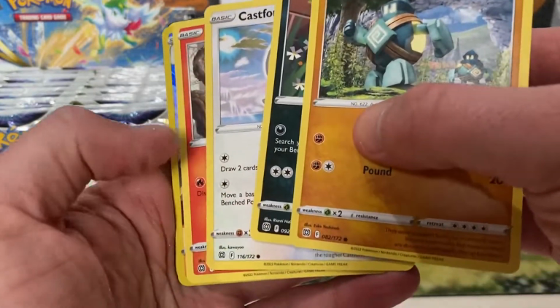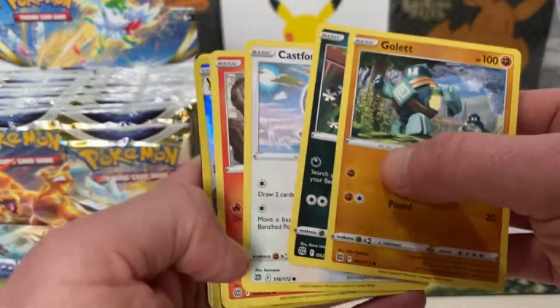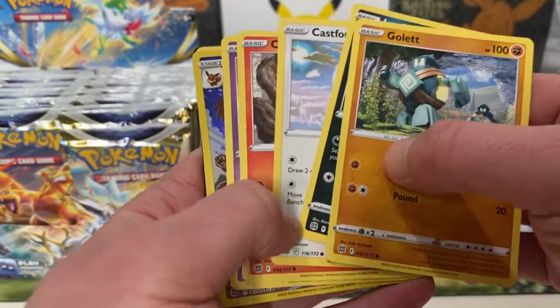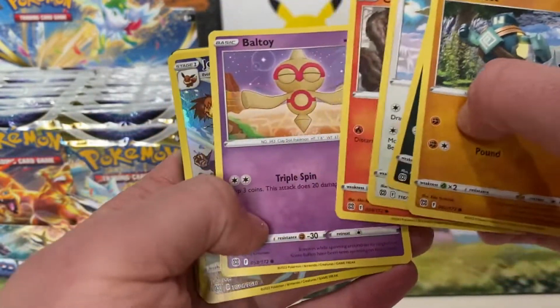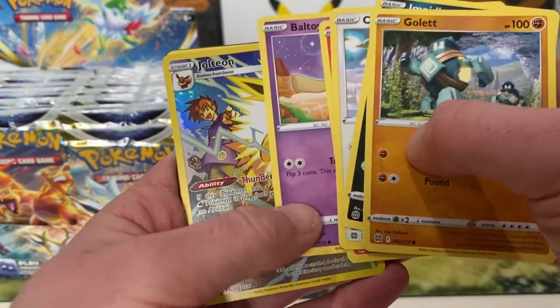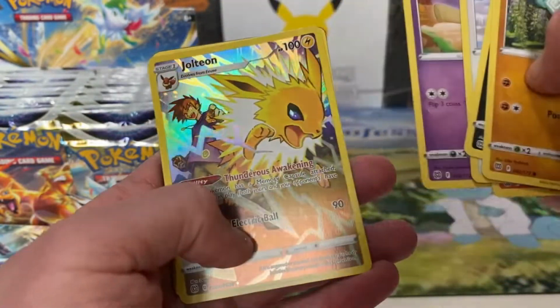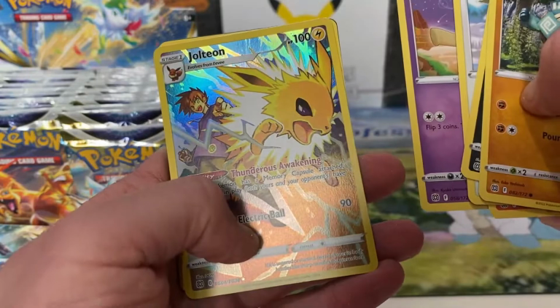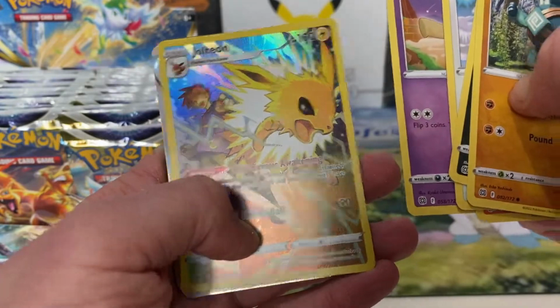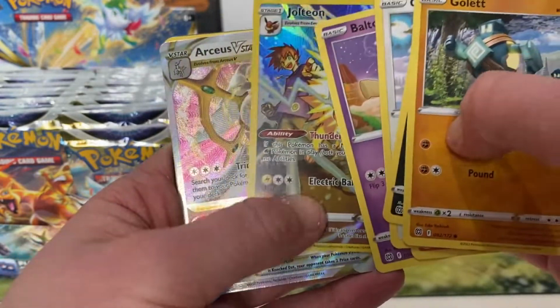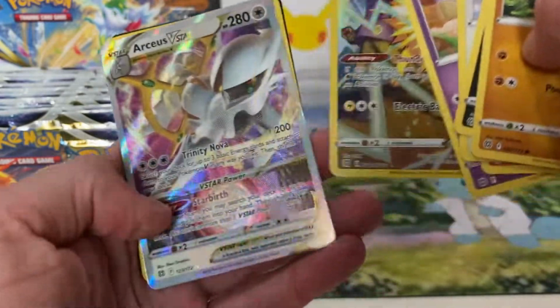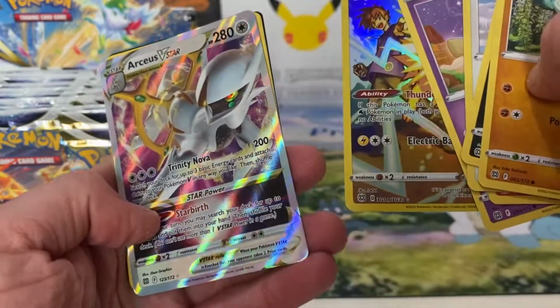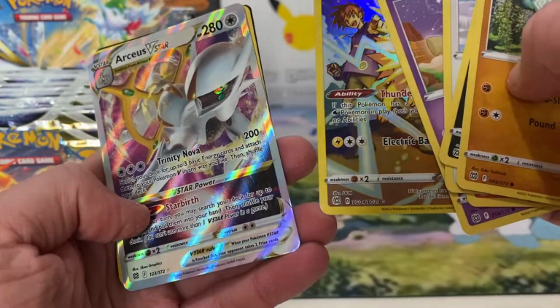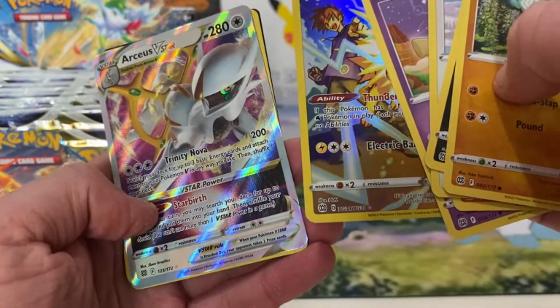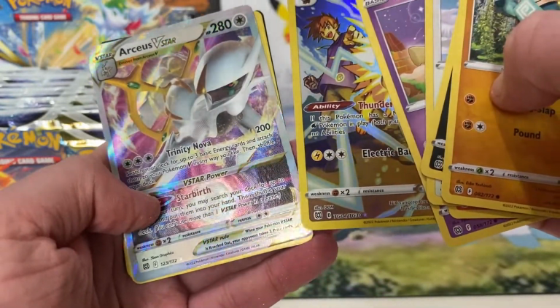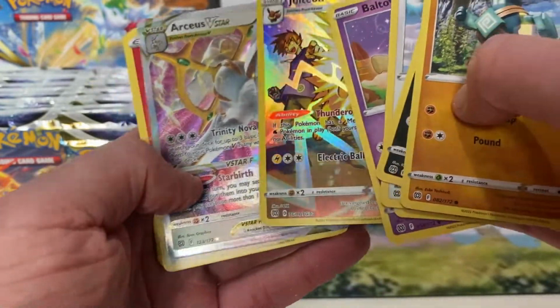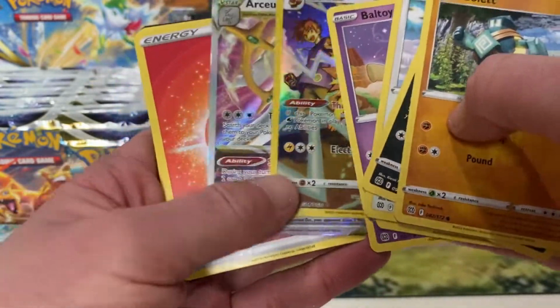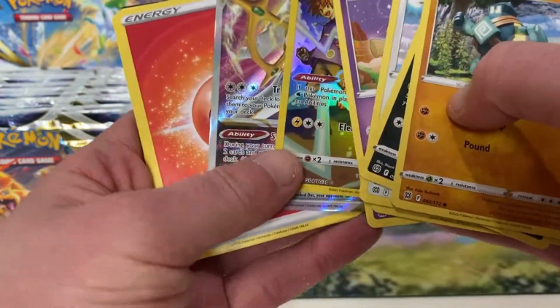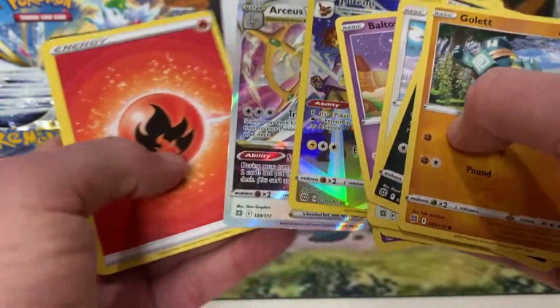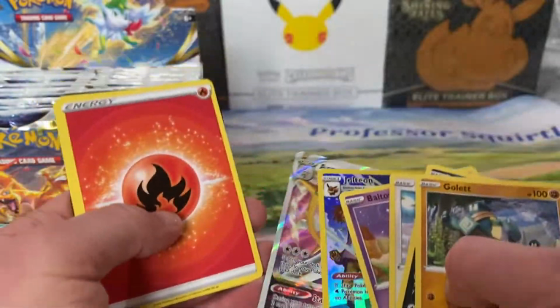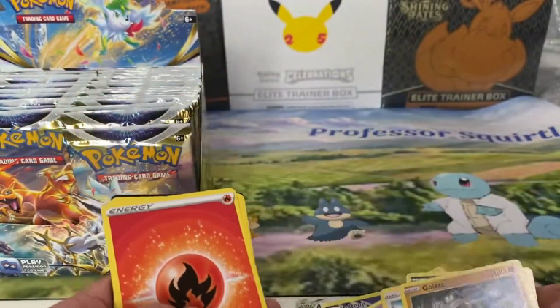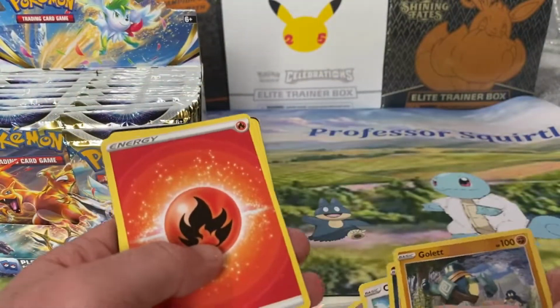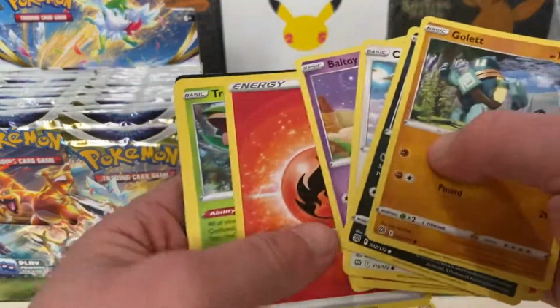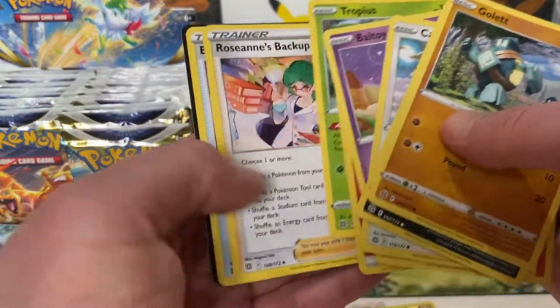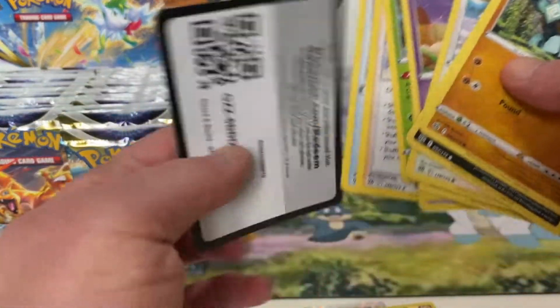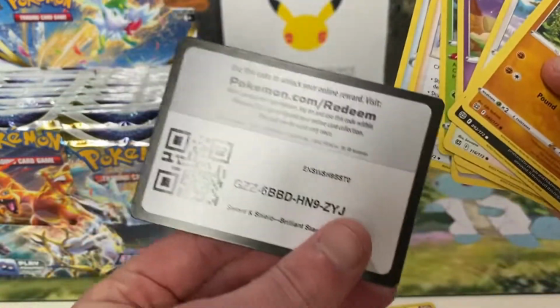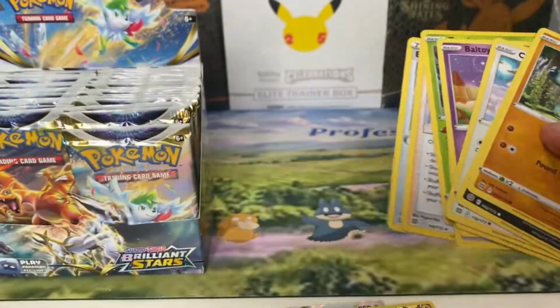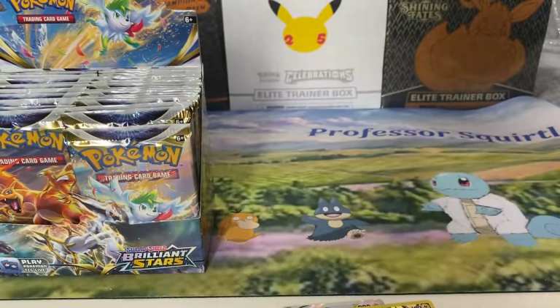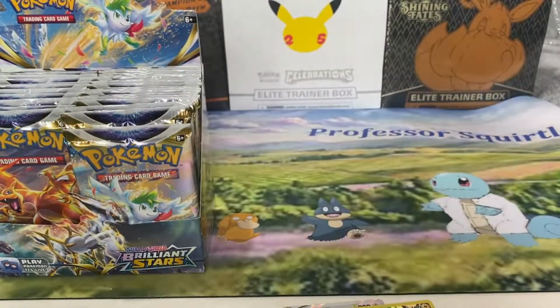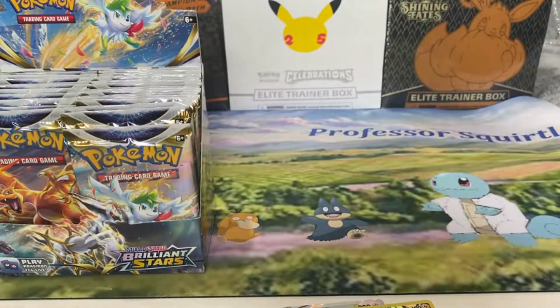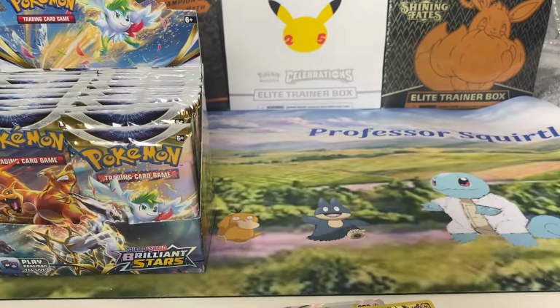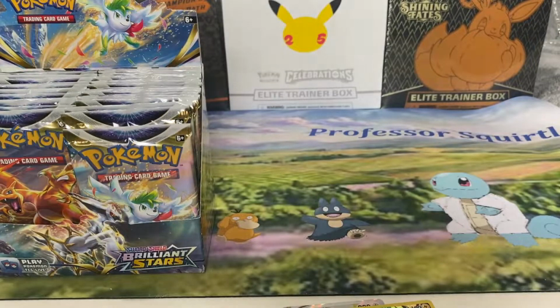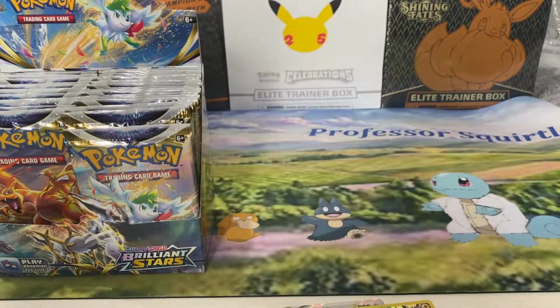You've got some up there — it's the Jolteon and the Arceus V-Star. That's a double banger pack, that's for sure. One code card. That's very good, makes me feel a little bit happy.